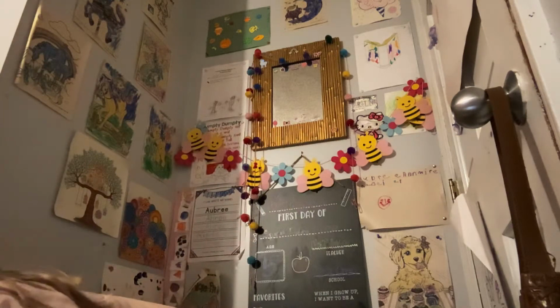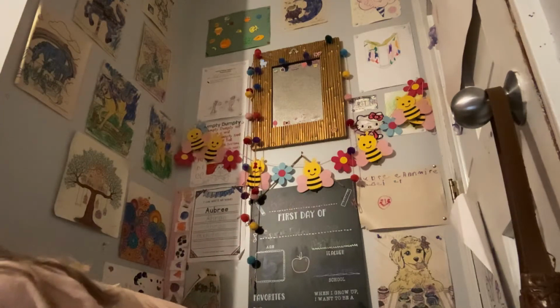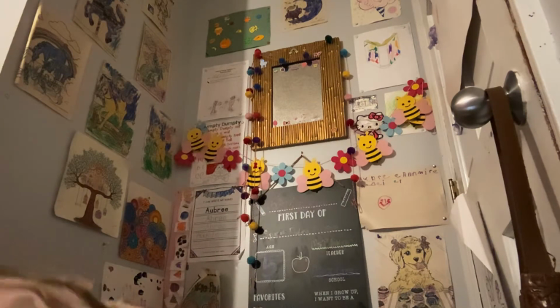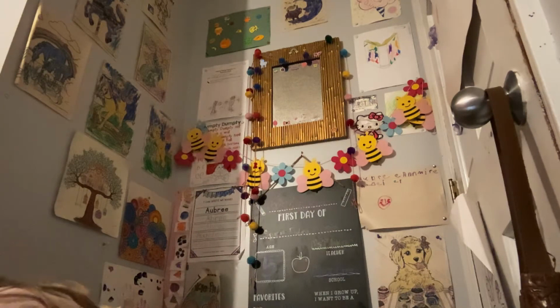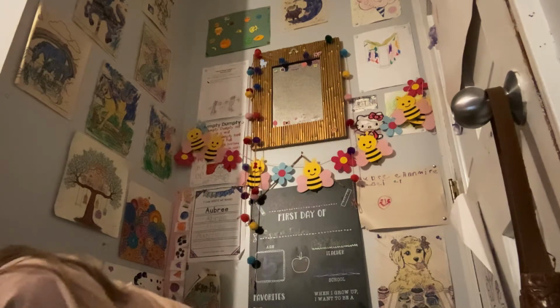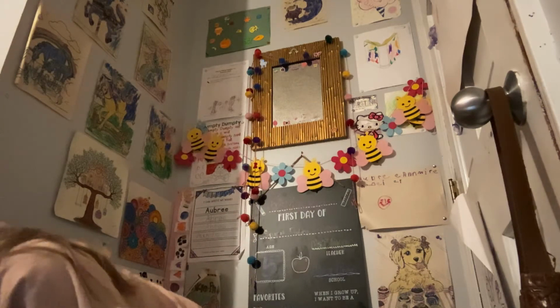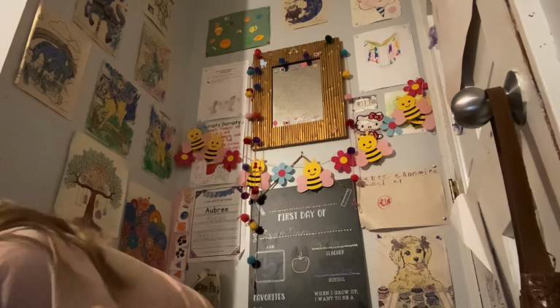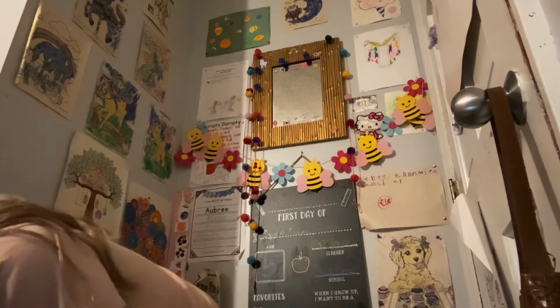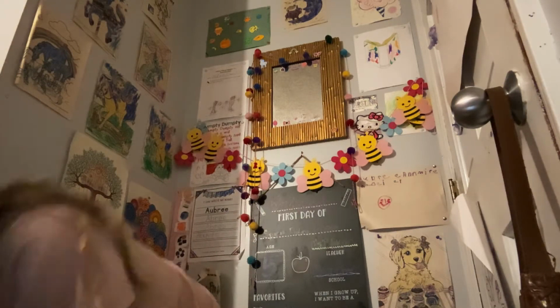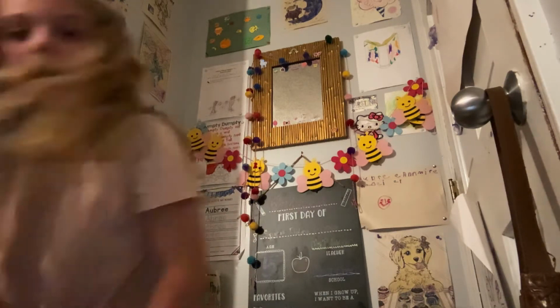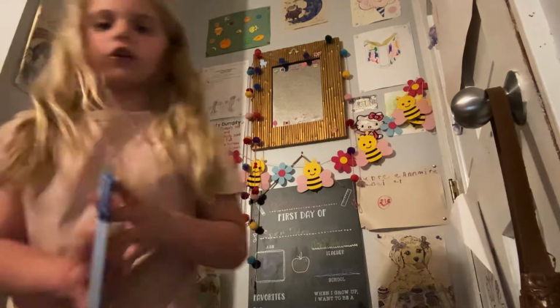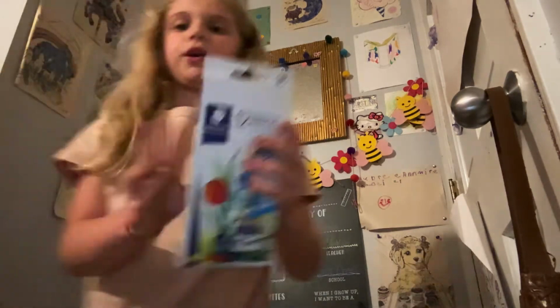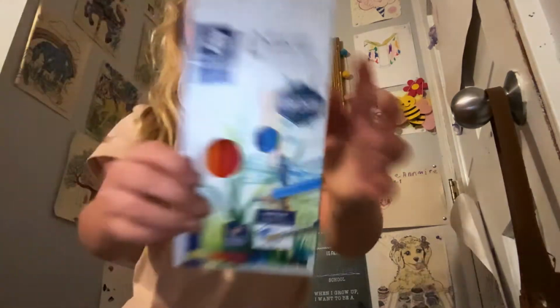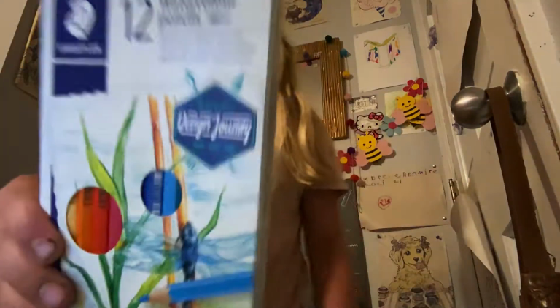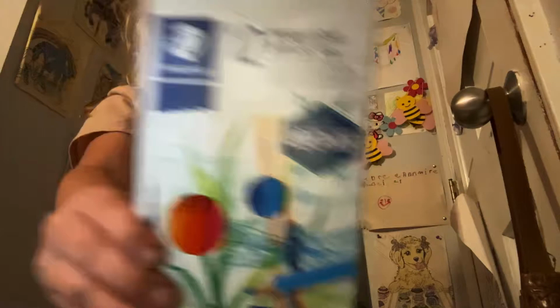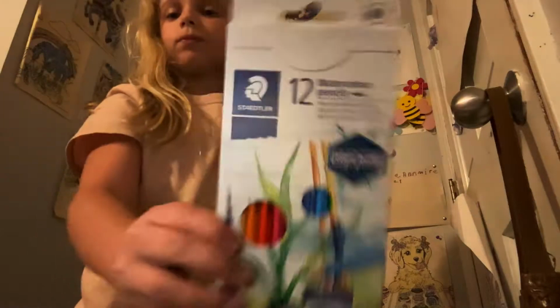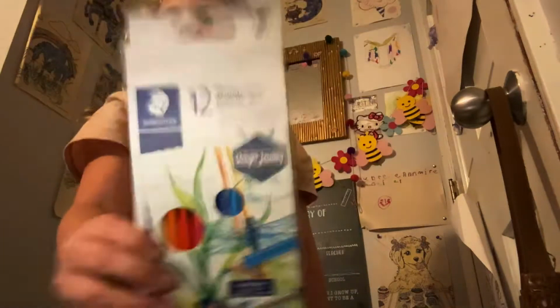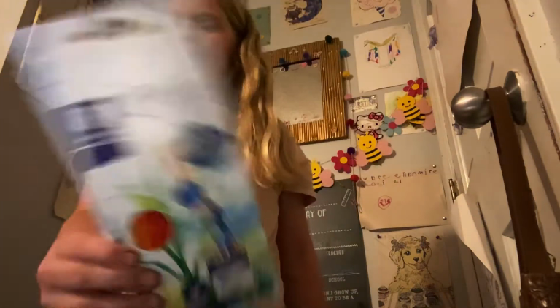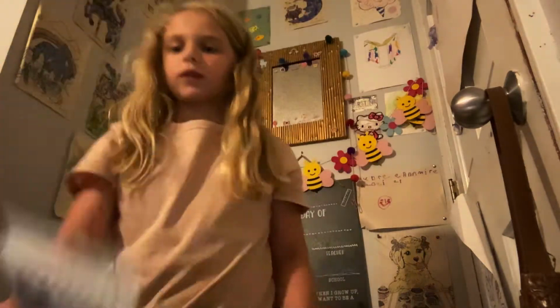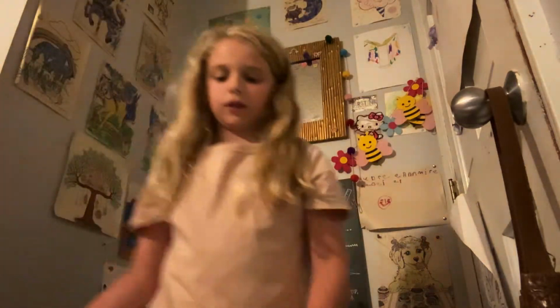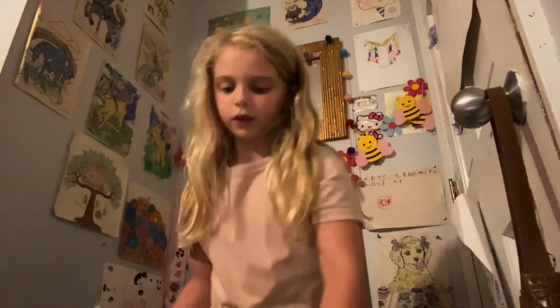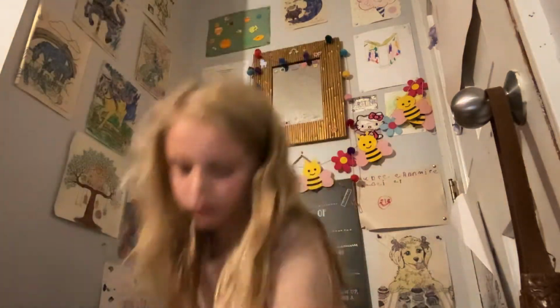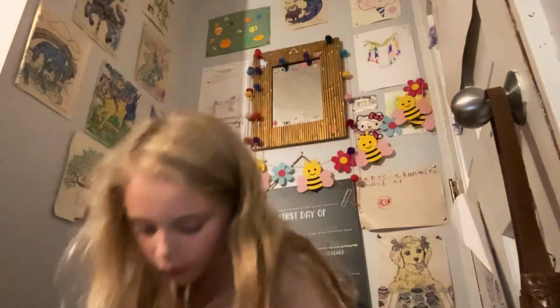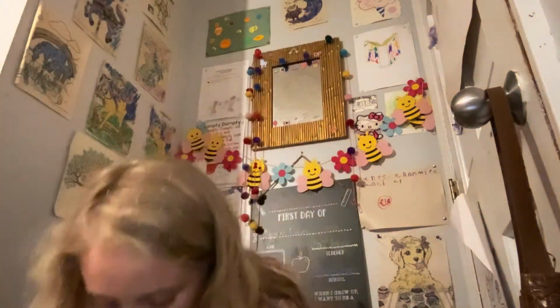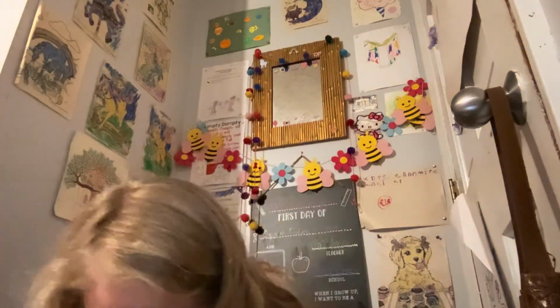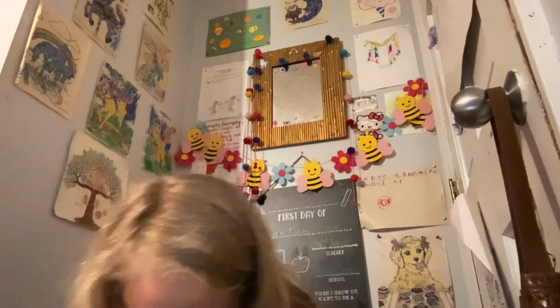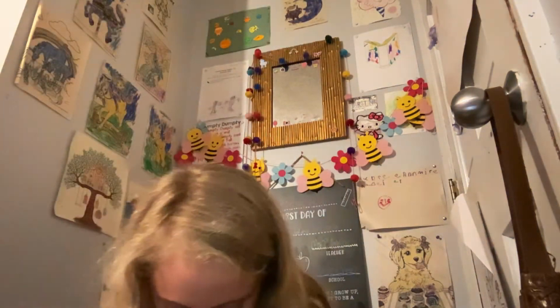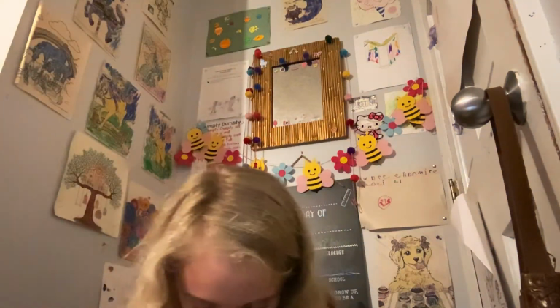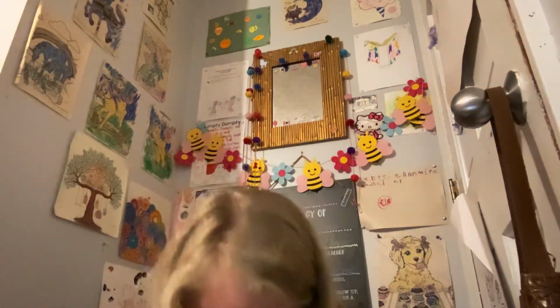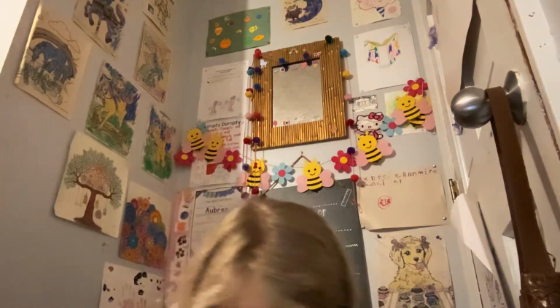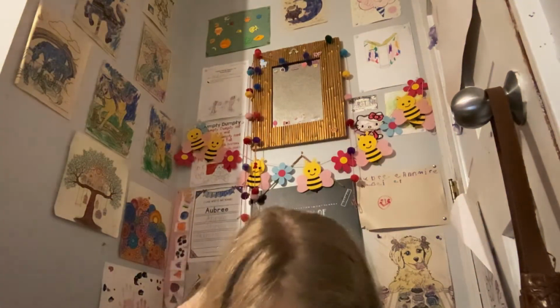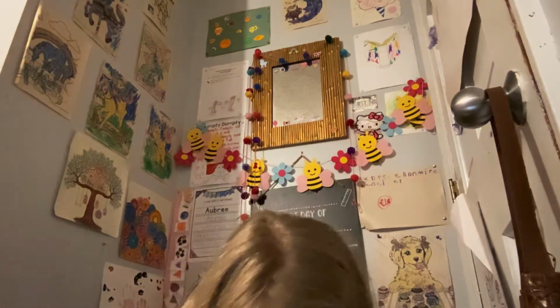Now we're gonna leave out — I'm gonna take my colored pencils. I'm gonna put these in the little pouch.